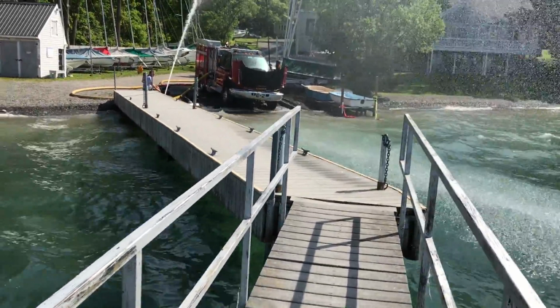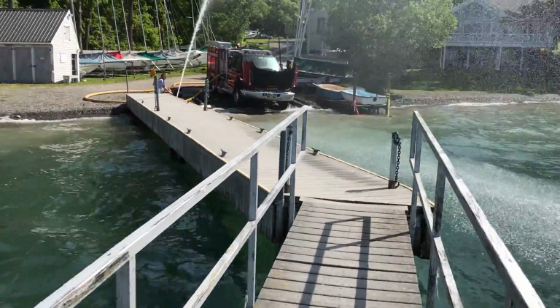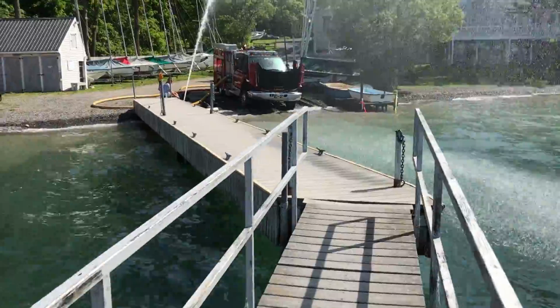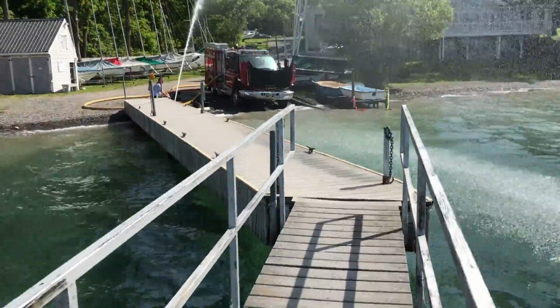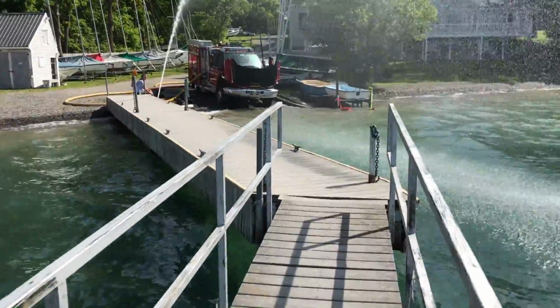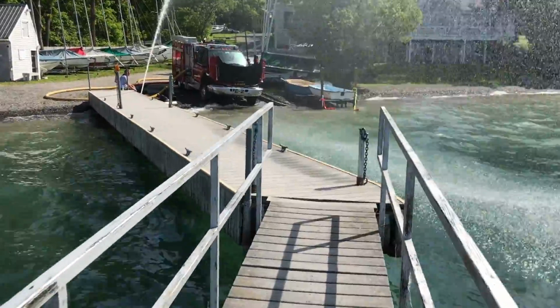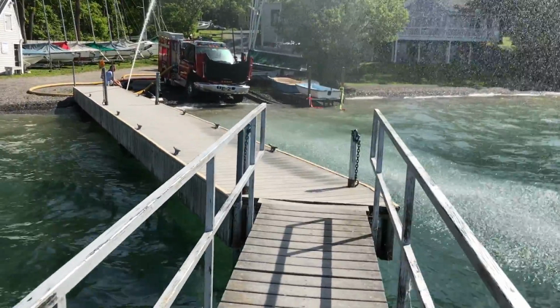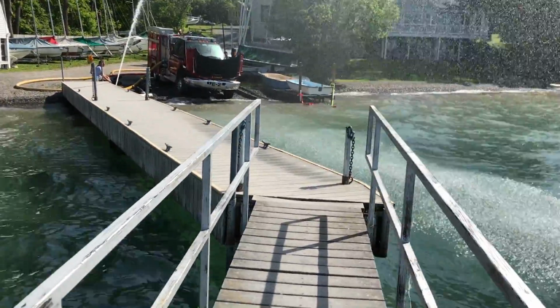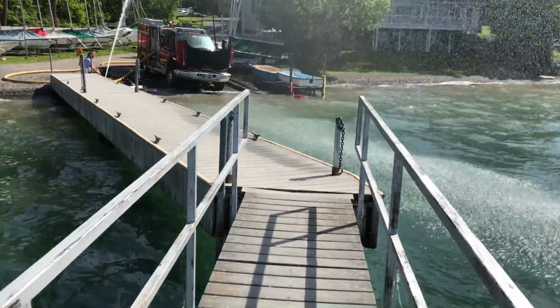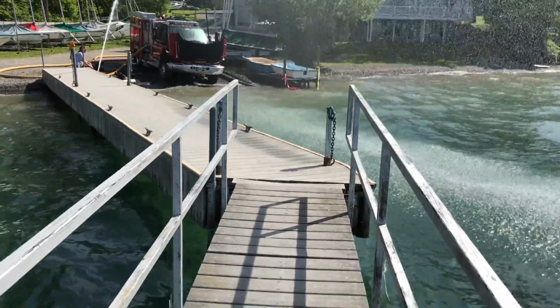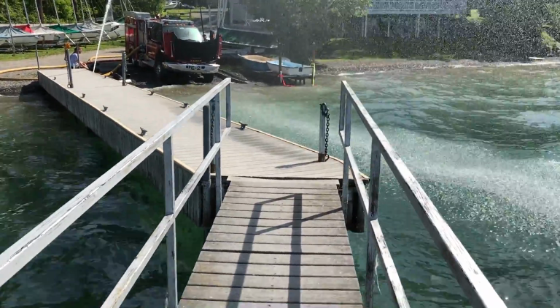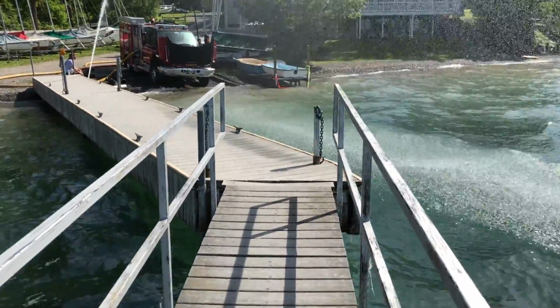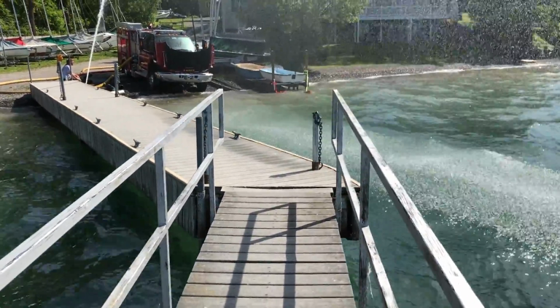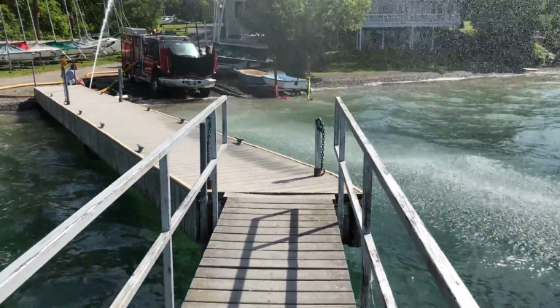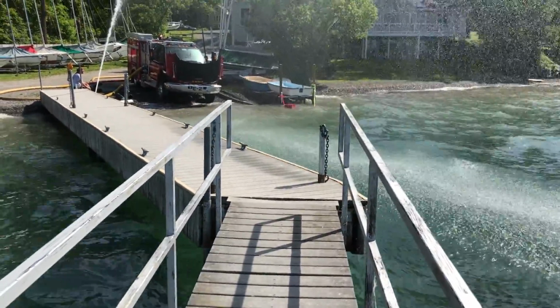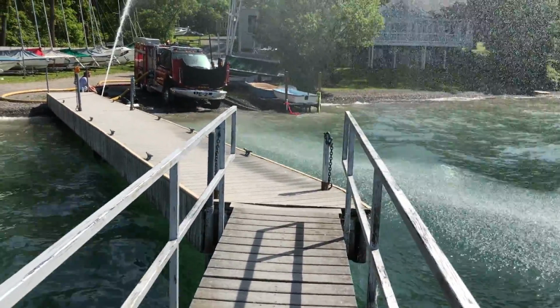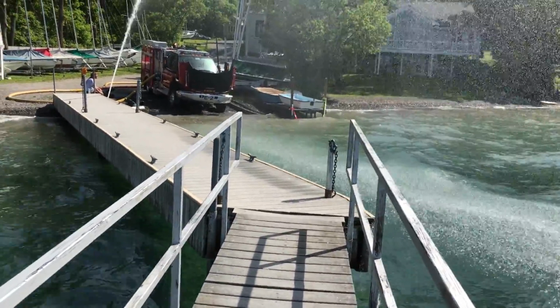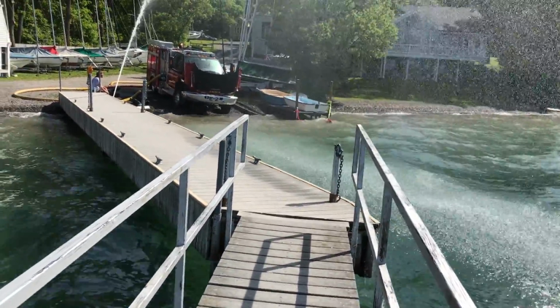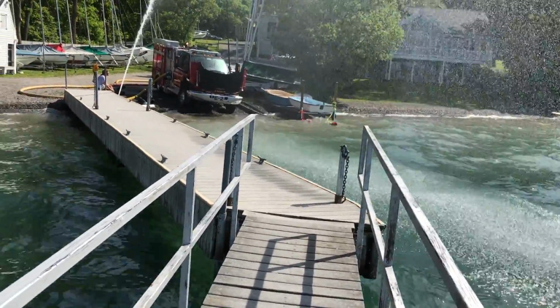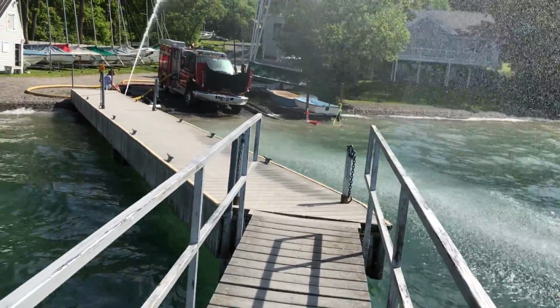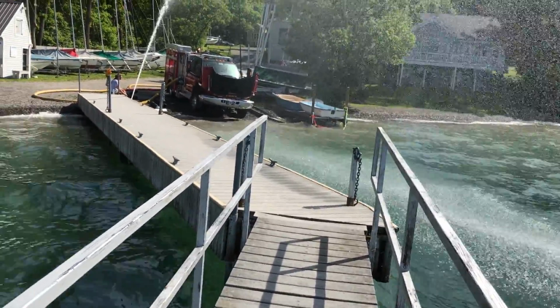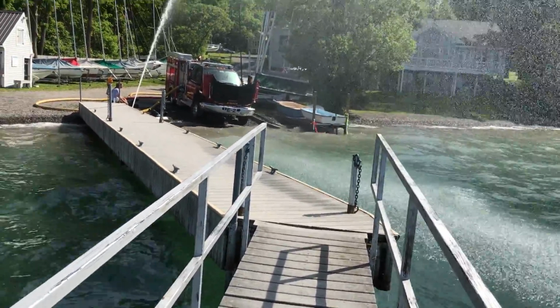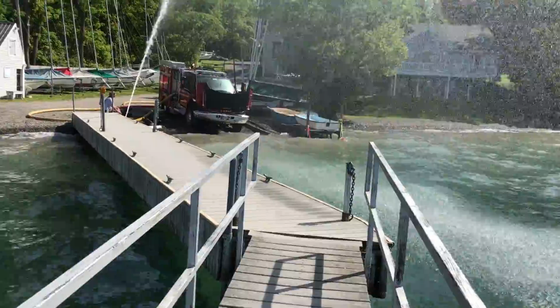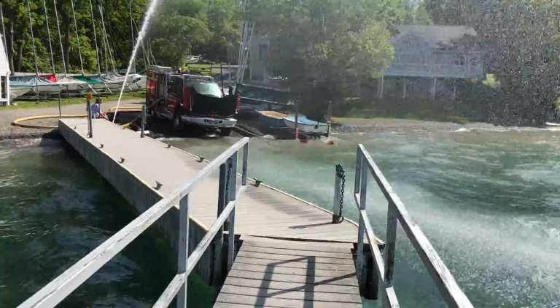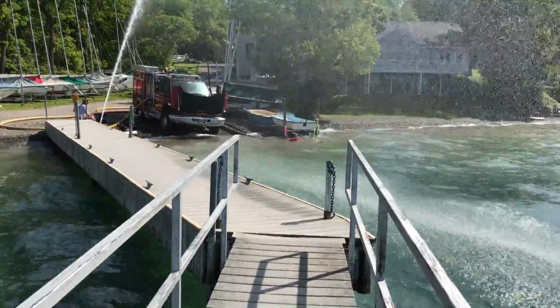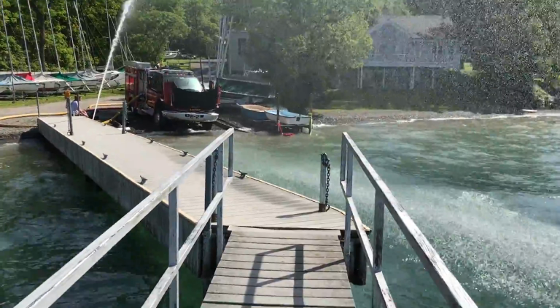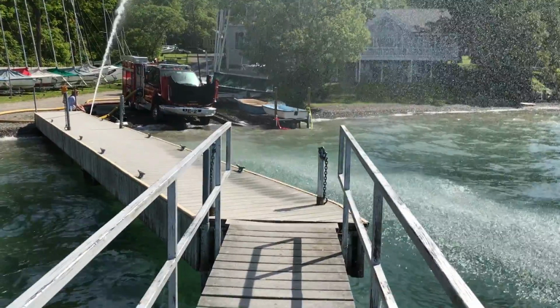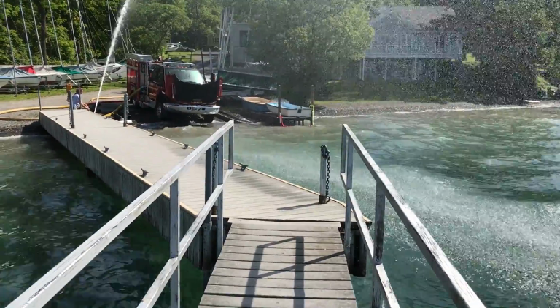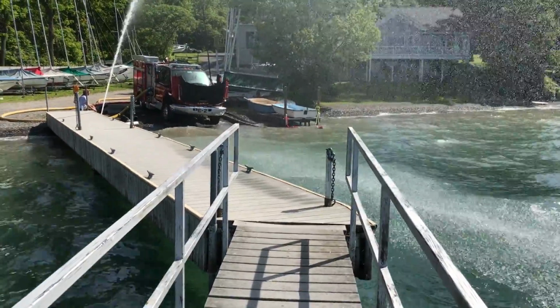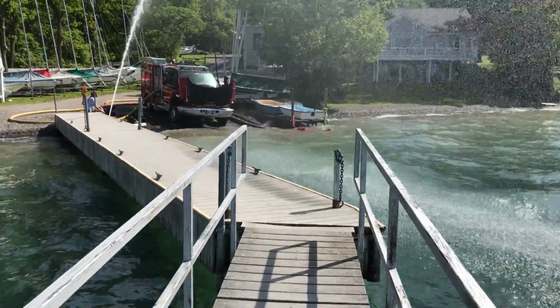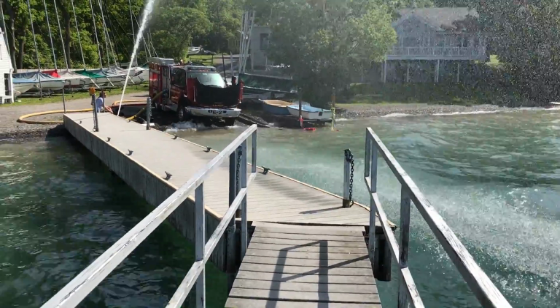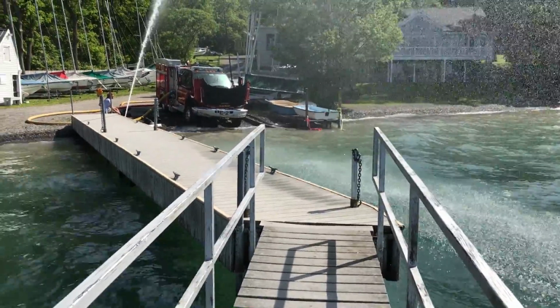I'm guessing this truck has a 1250 or 1000 GPM pump — I'm going to go verify that in a moment. Good job by the Amber guys.